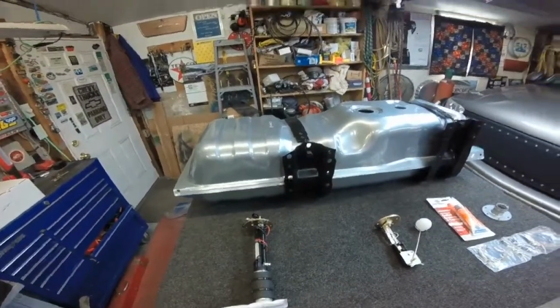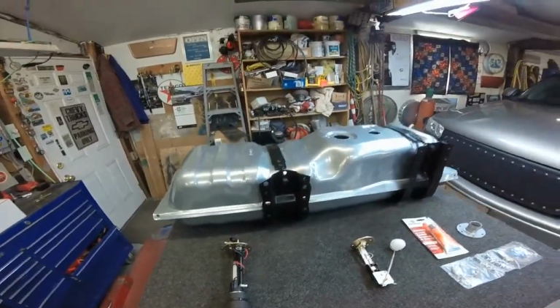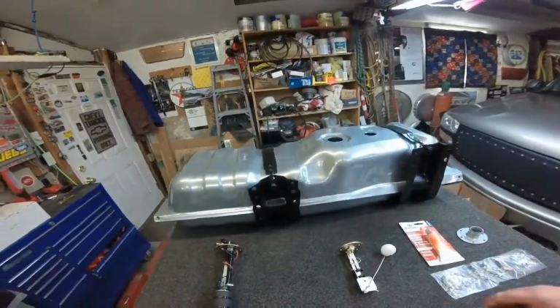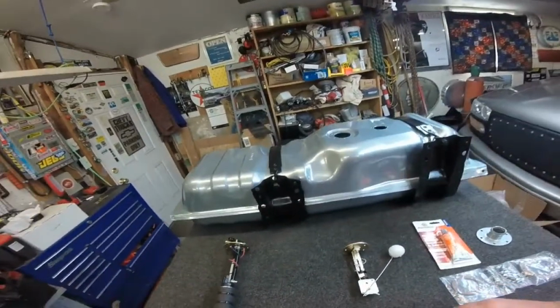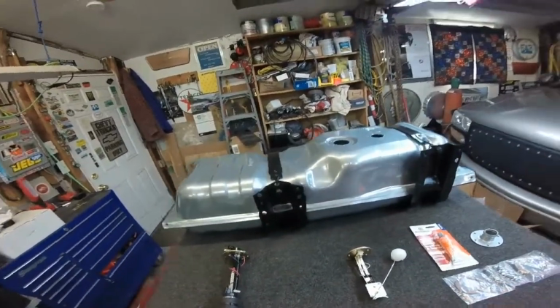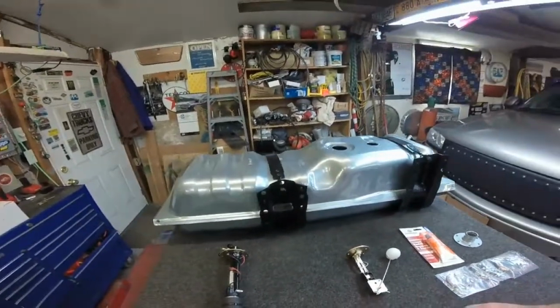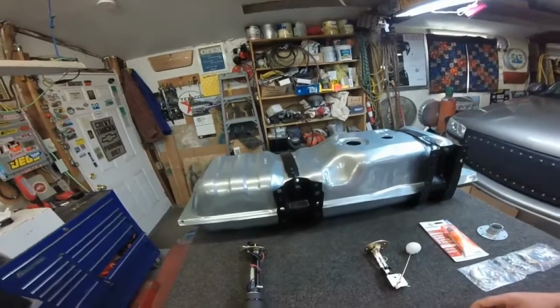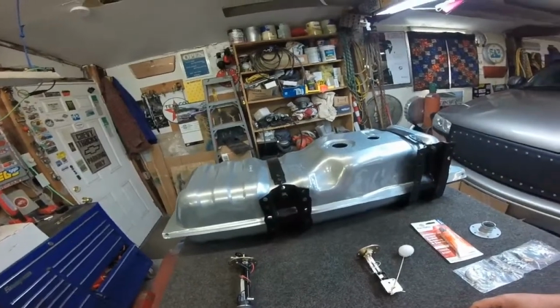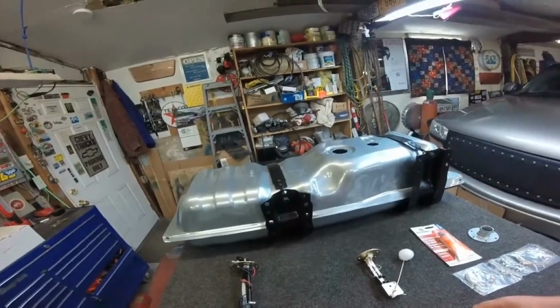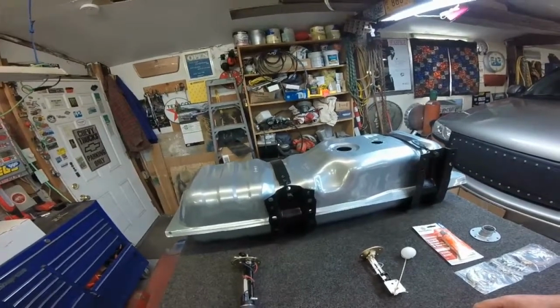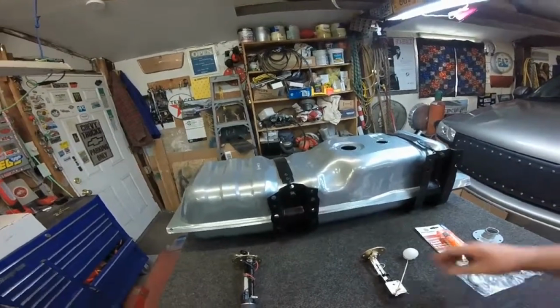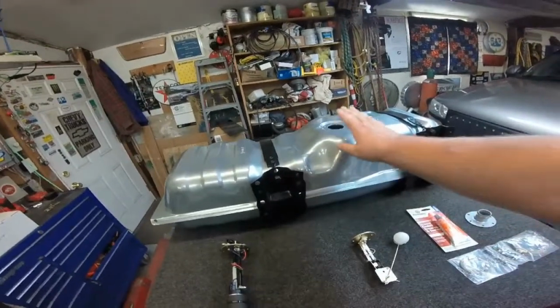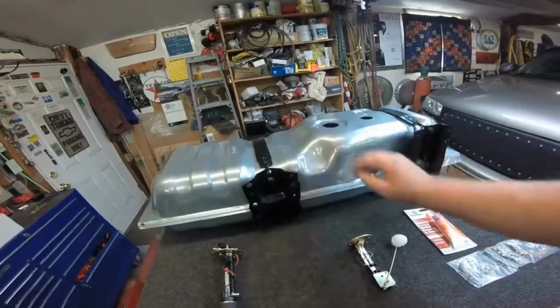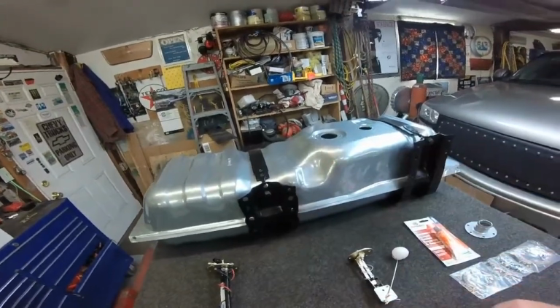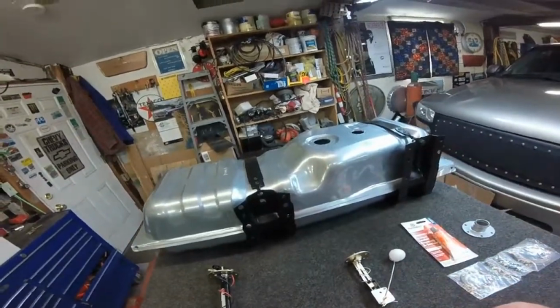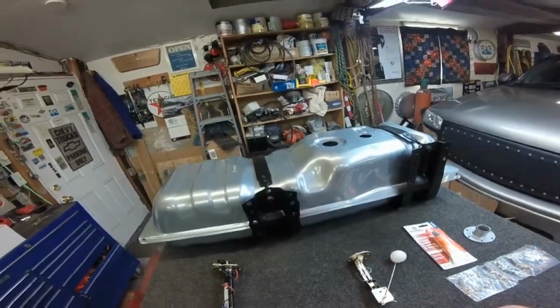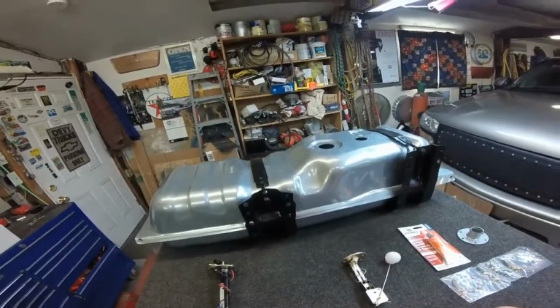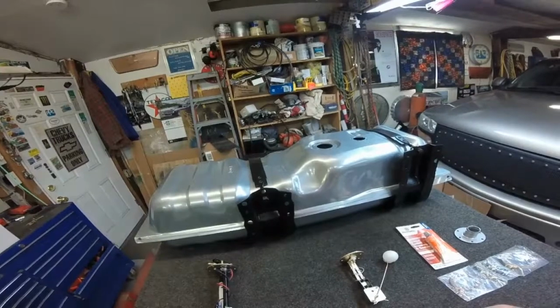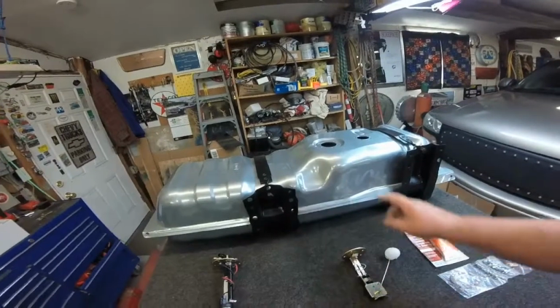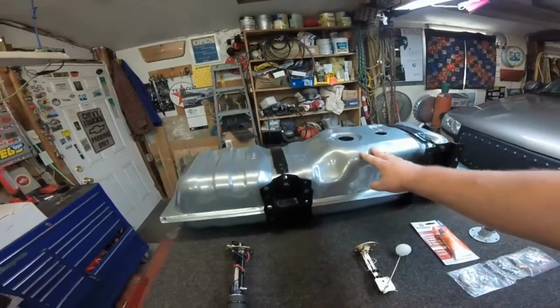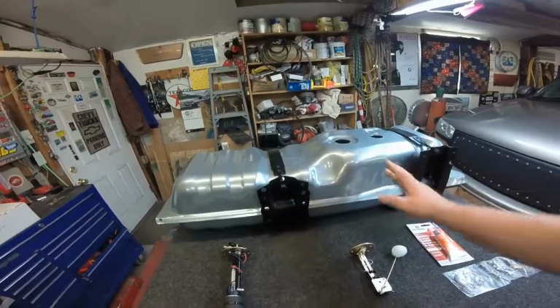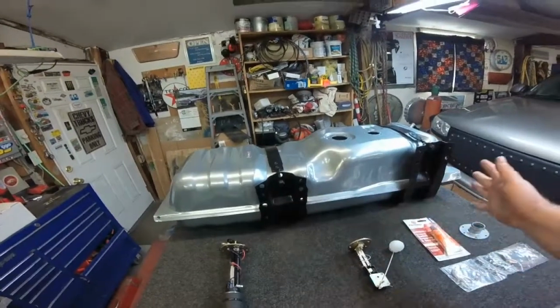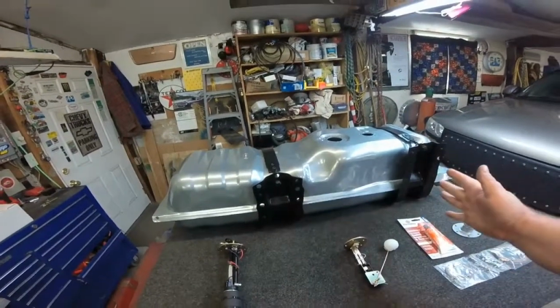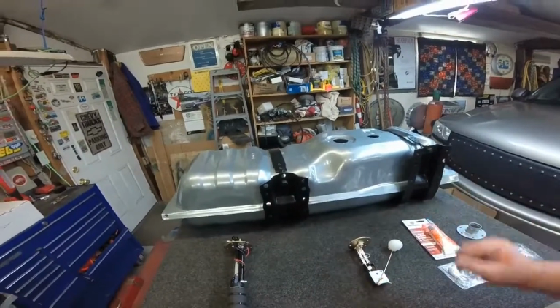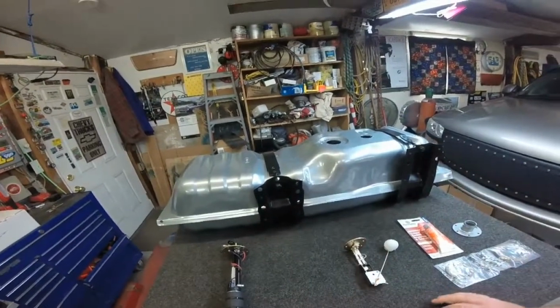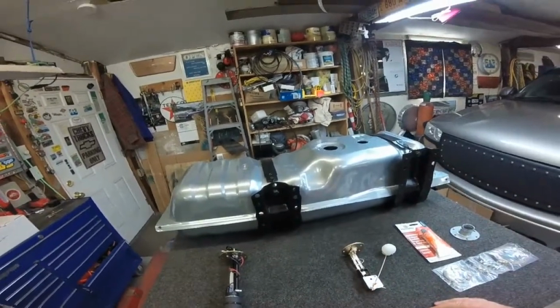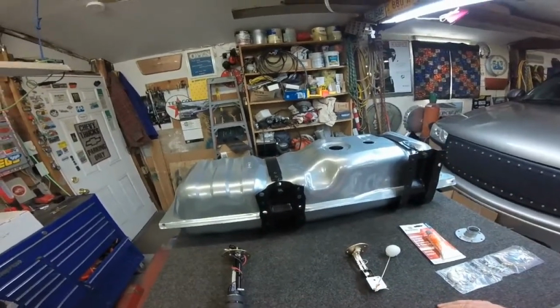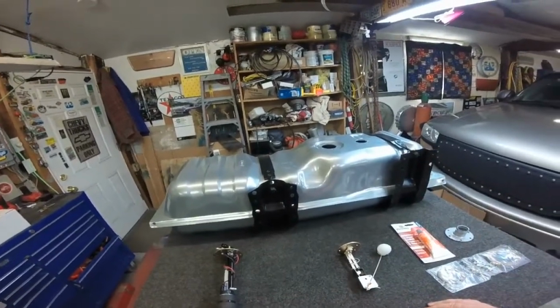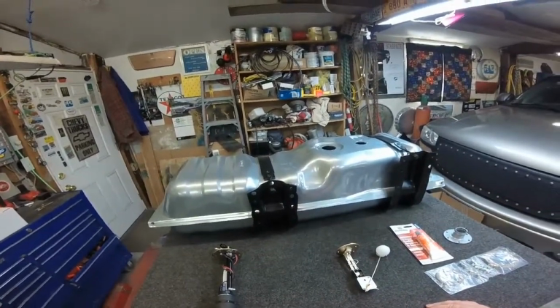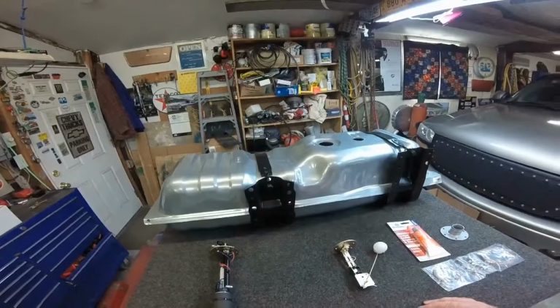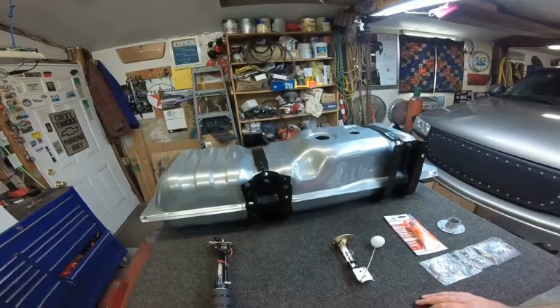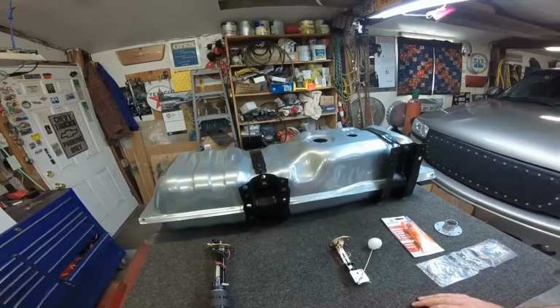What we got here is a Tanks Inc. tank from TanksInc.com. It's a steel tank, powder coated silver, 16 gallons. It's for a short bed — working on a 1980s short bed pickup, short wide.